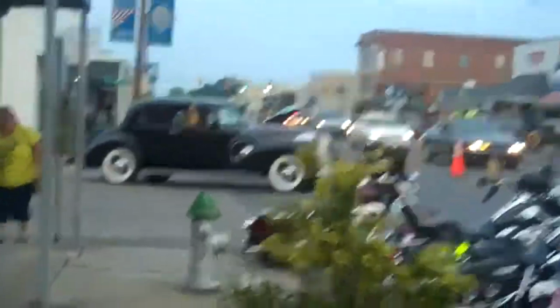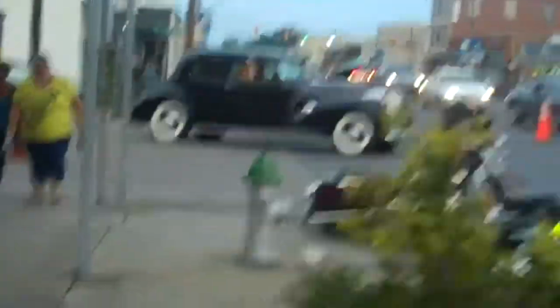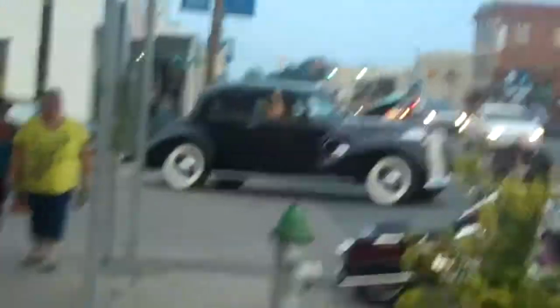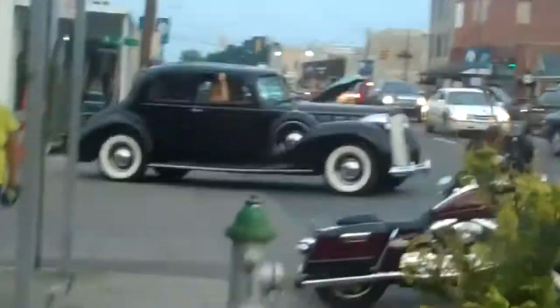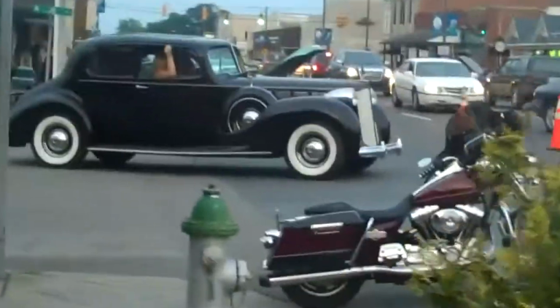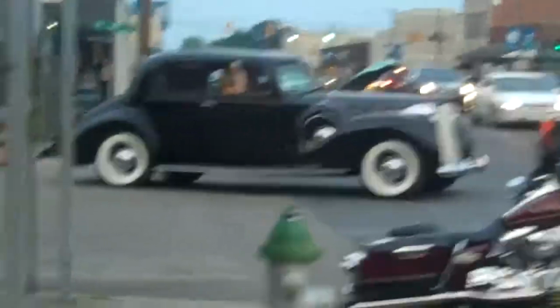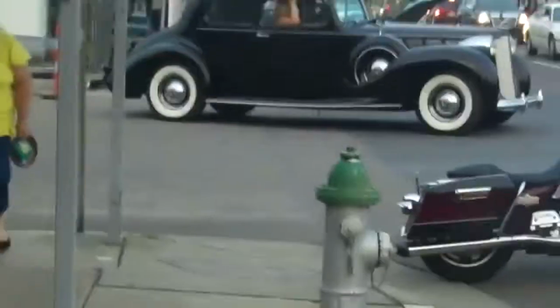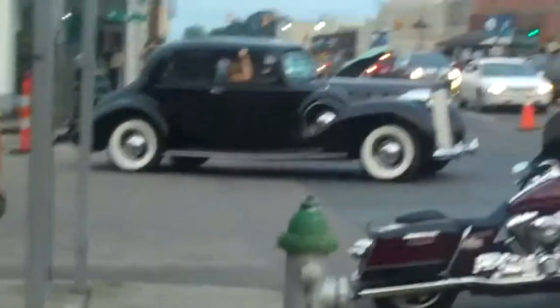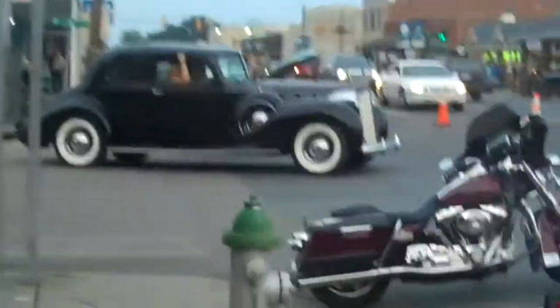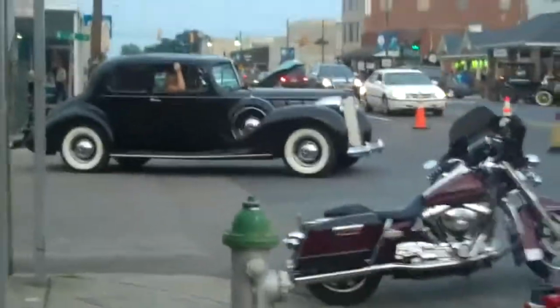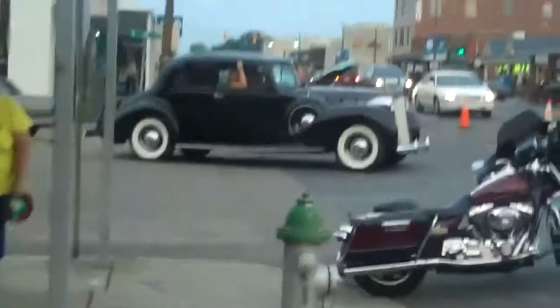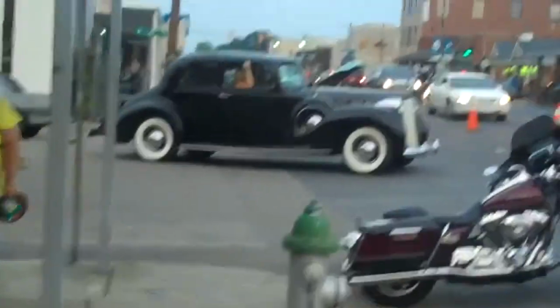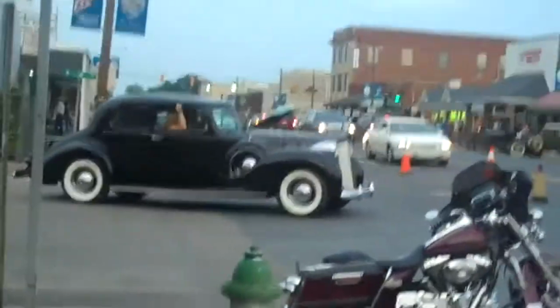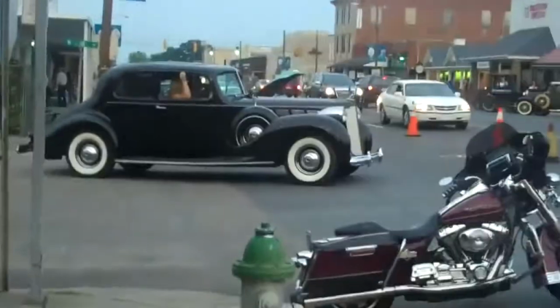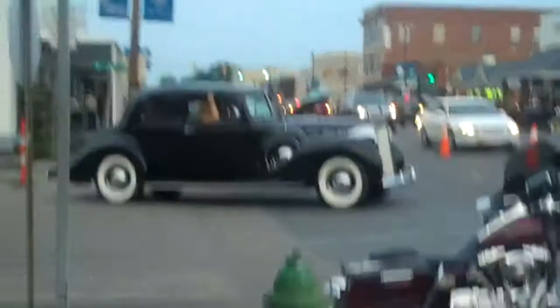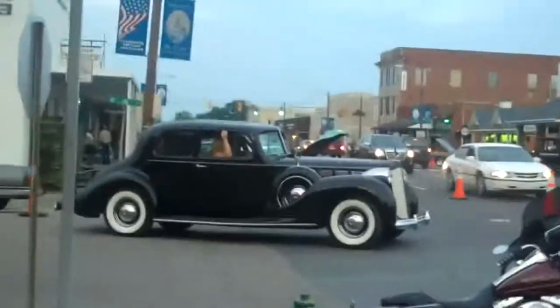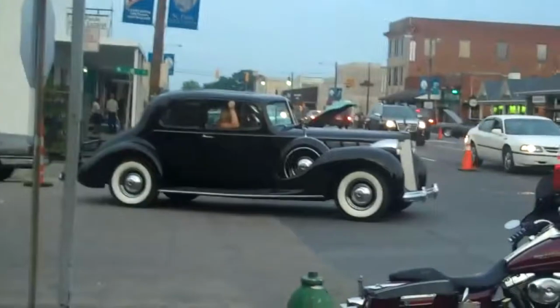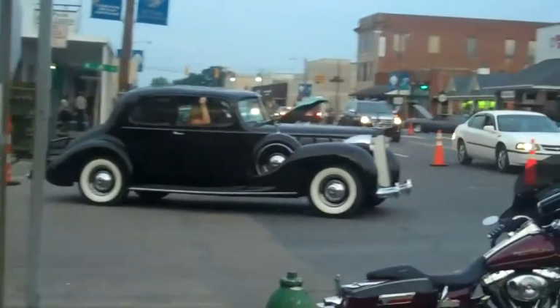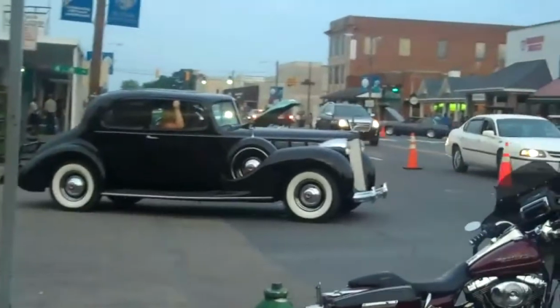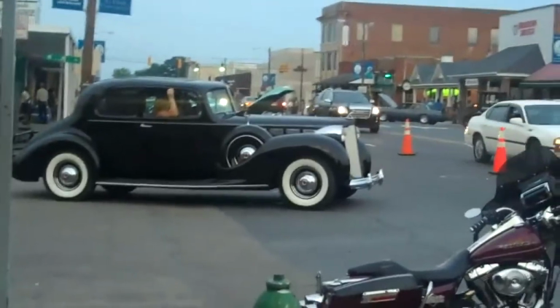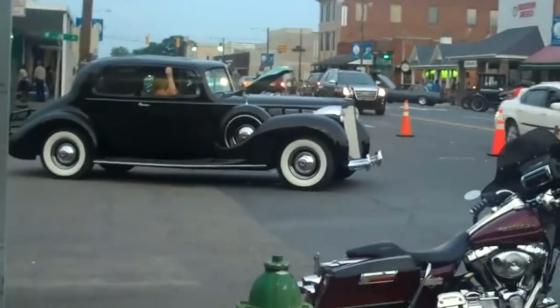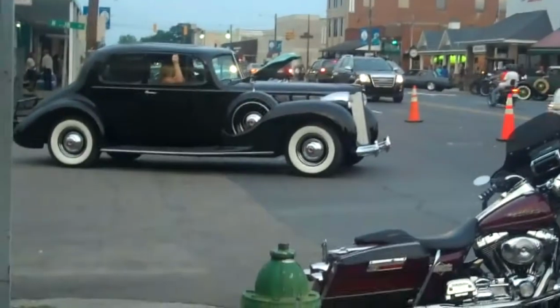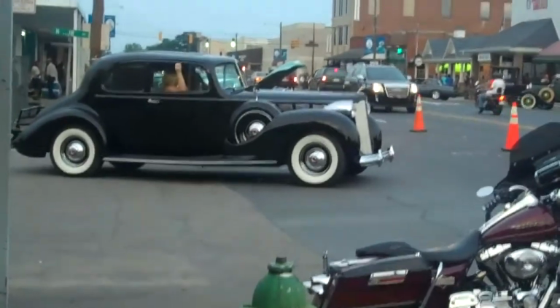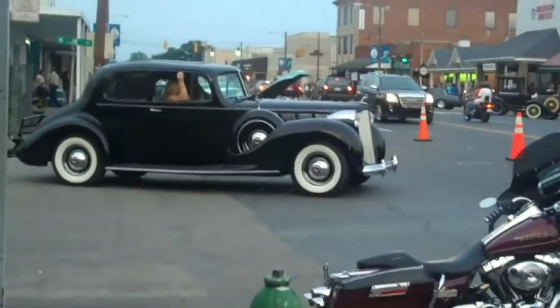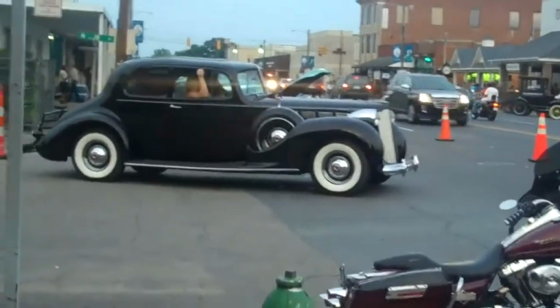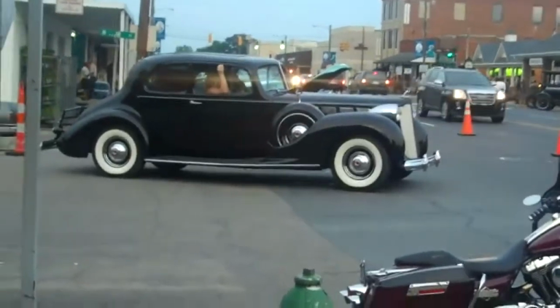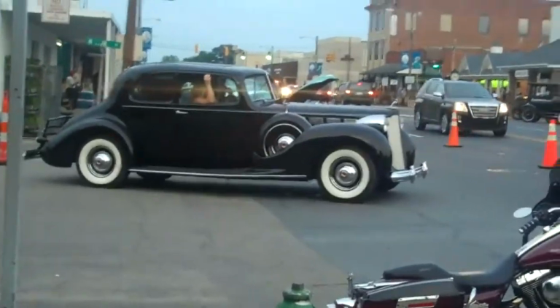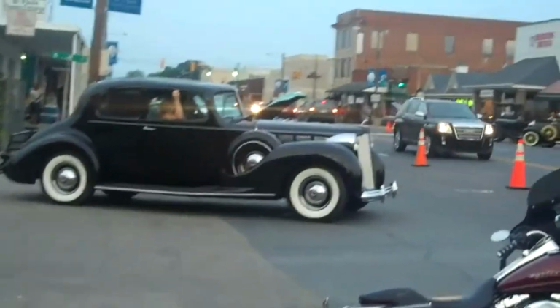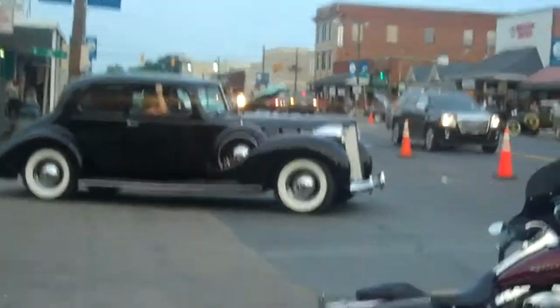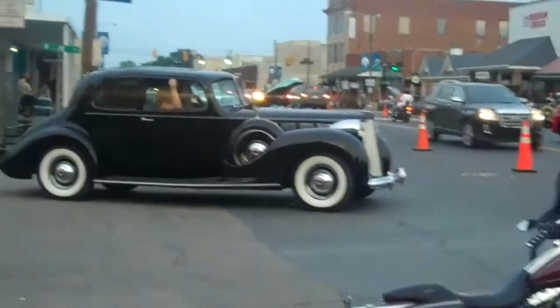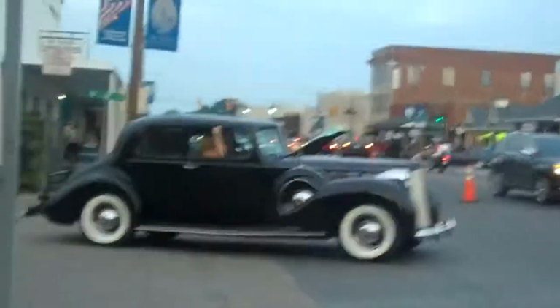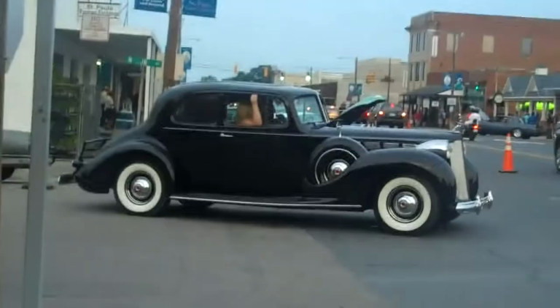Nice little car right there. You're seeing so much of those in picture films — like the old gangster type movie.